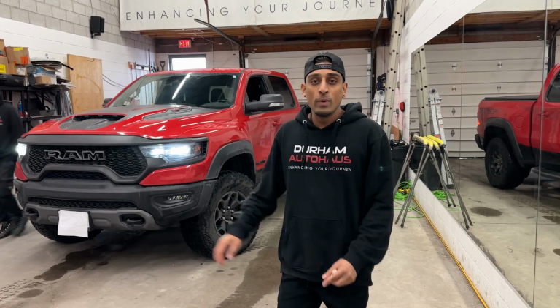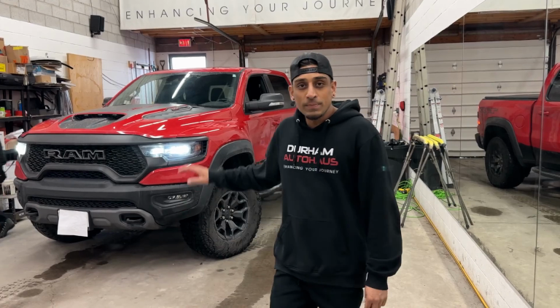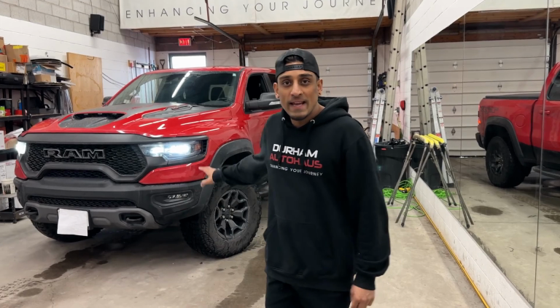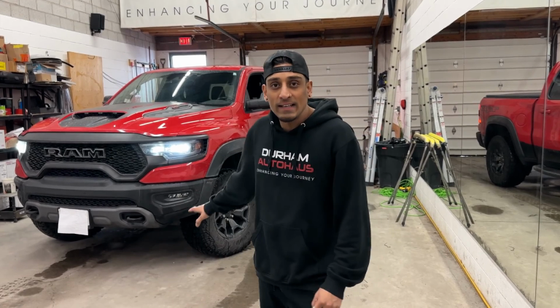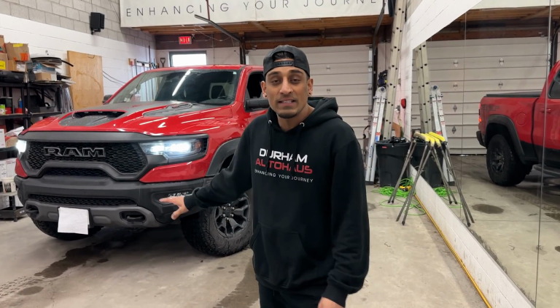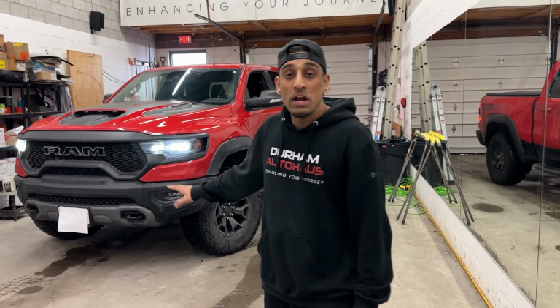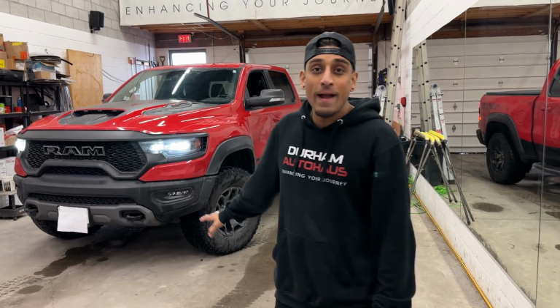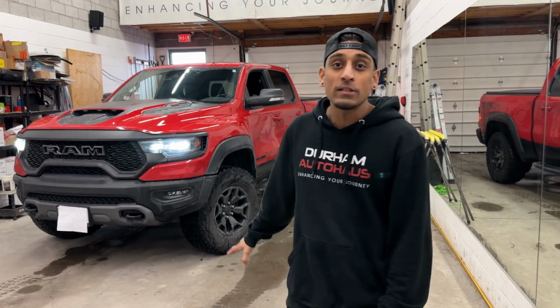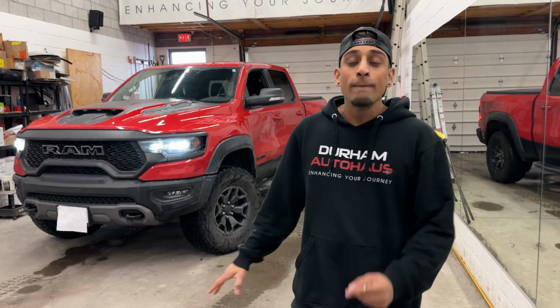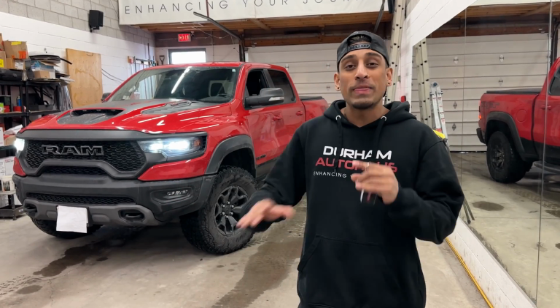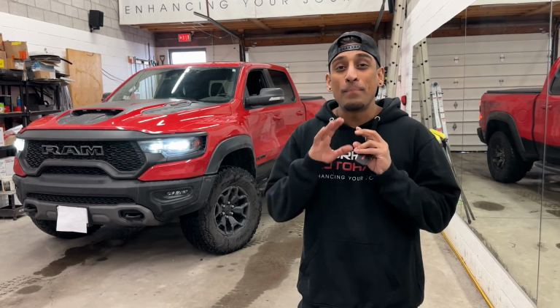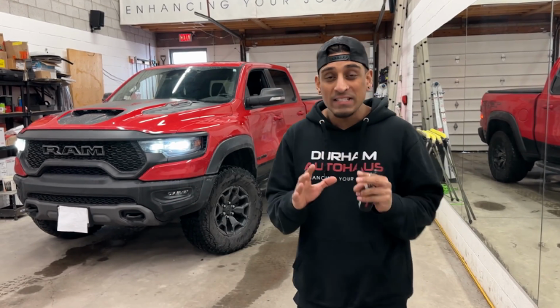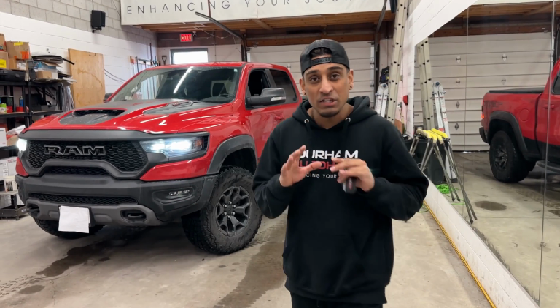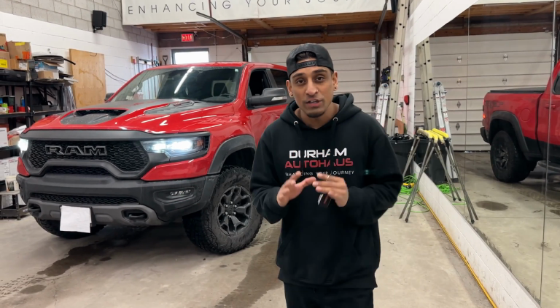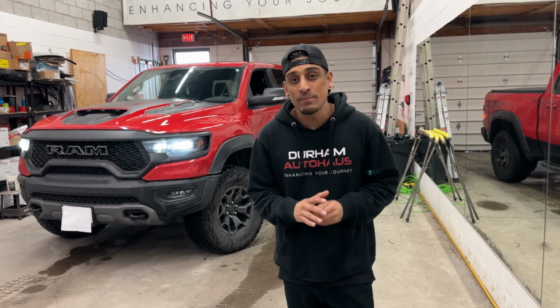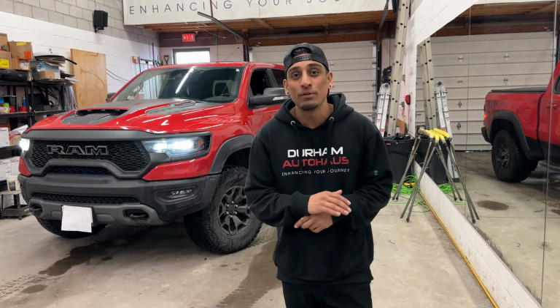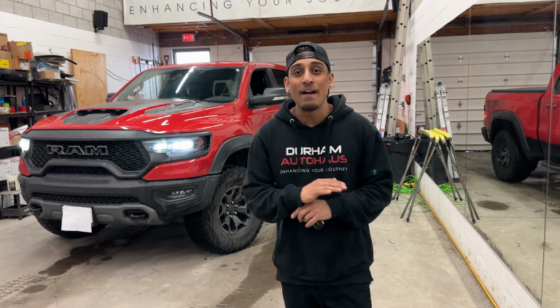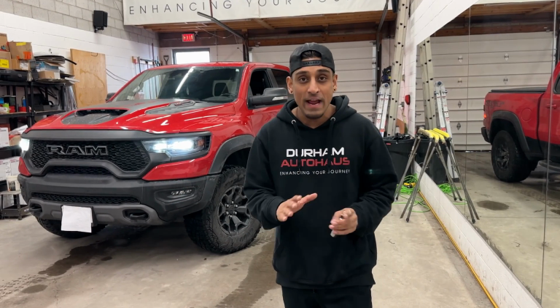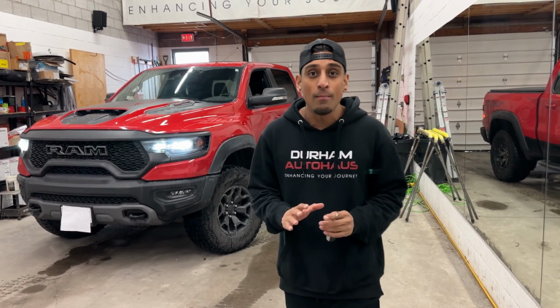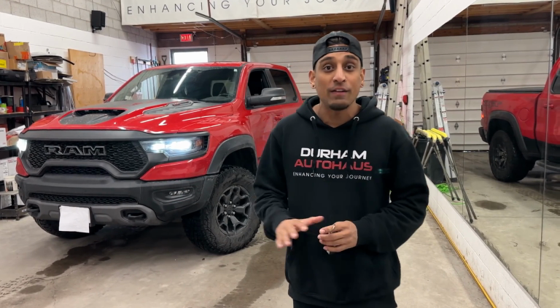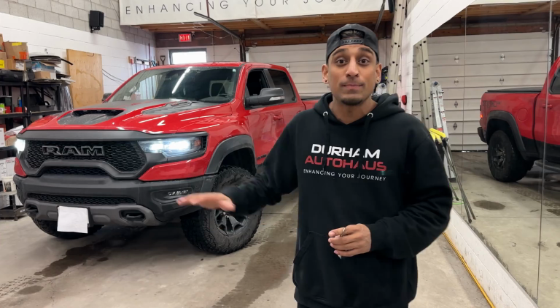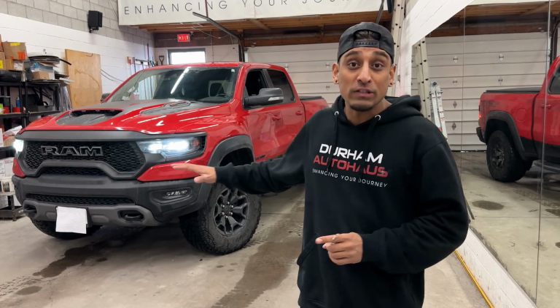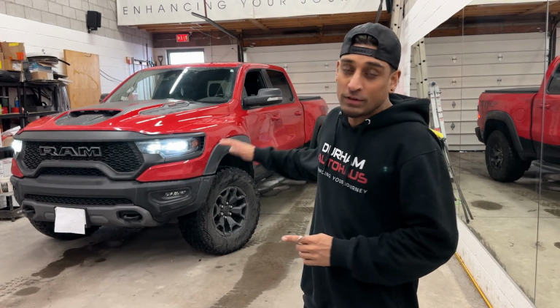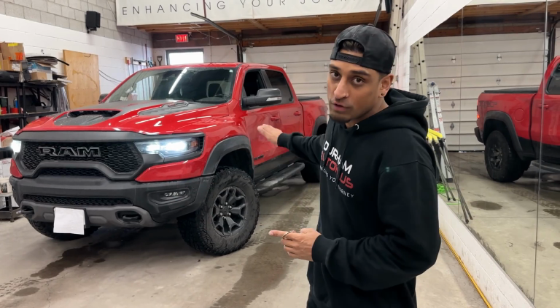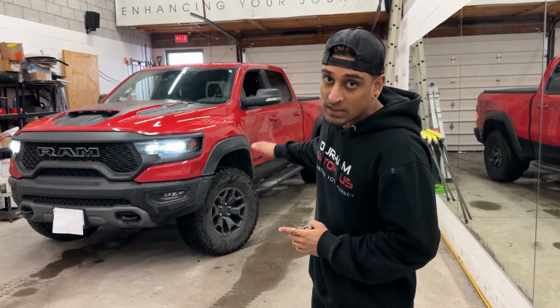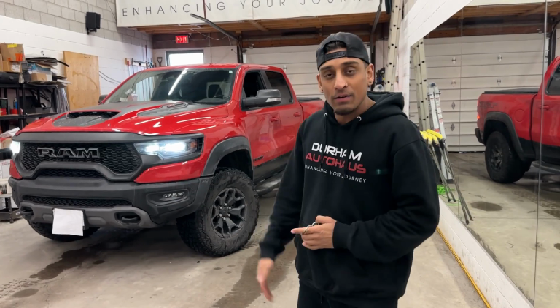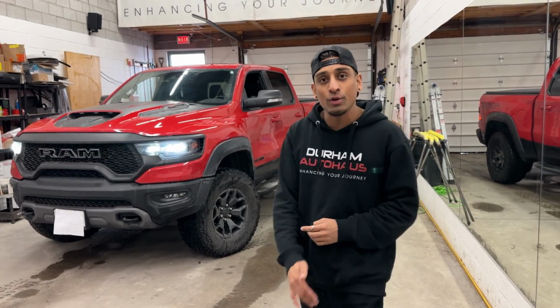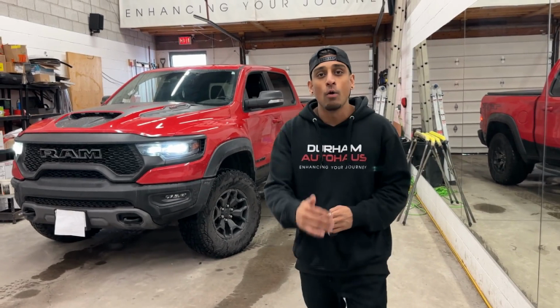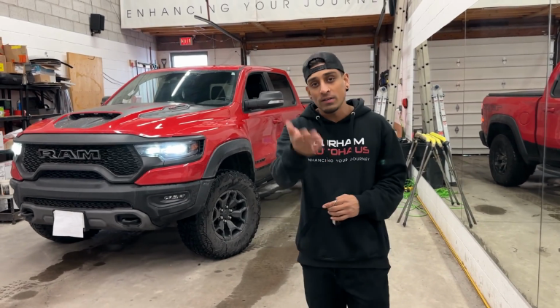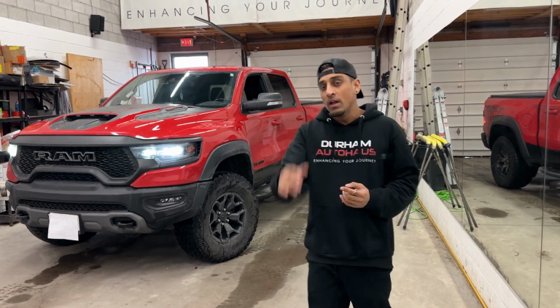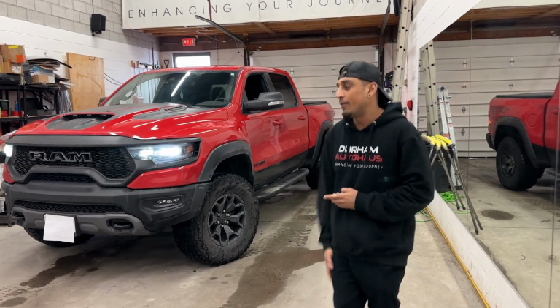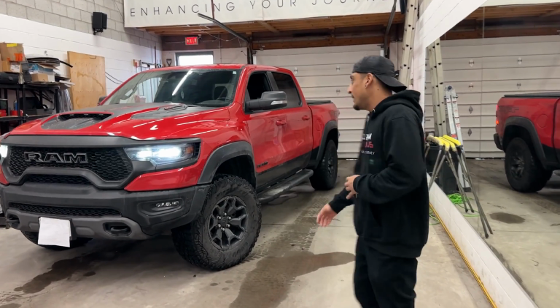We just protected this TRX with the best security system that you'll ever get on the market, especially for these trucks. And I'll show you how it works. Come follow me.